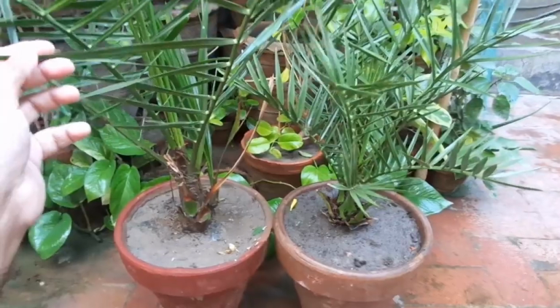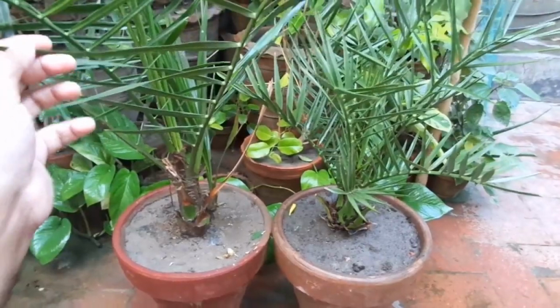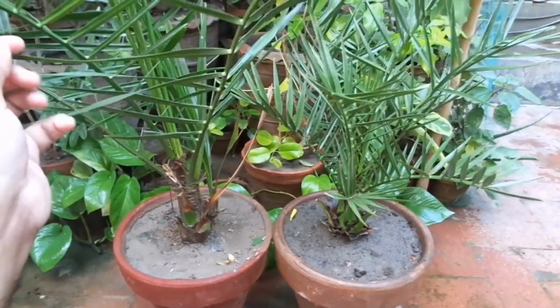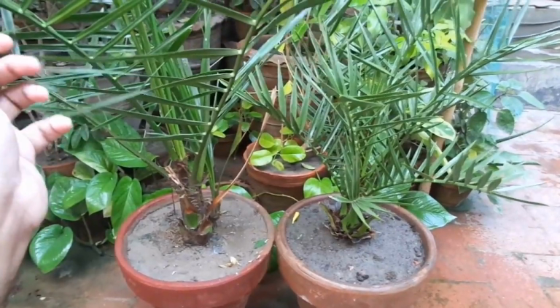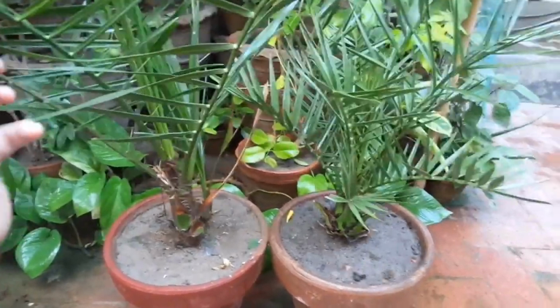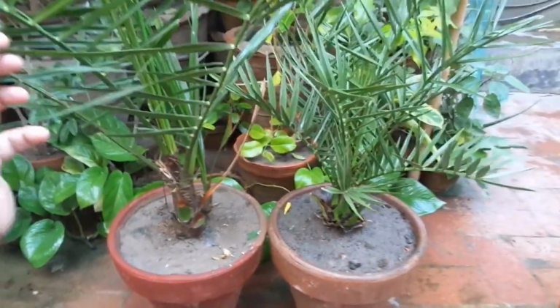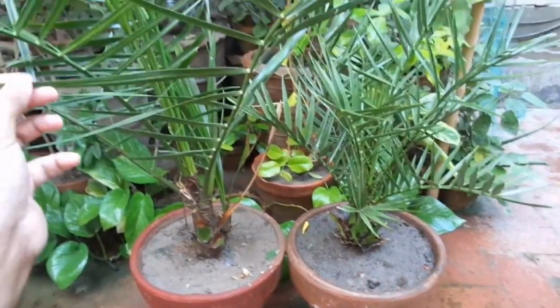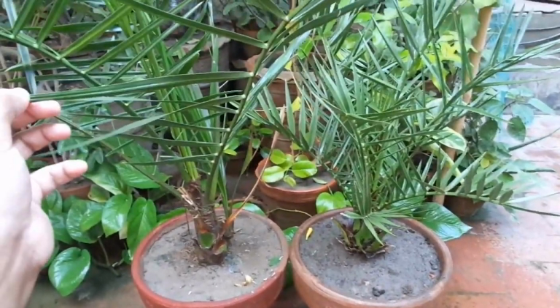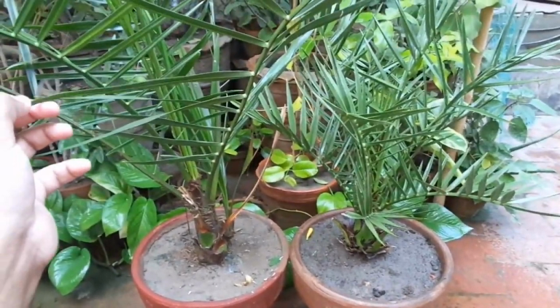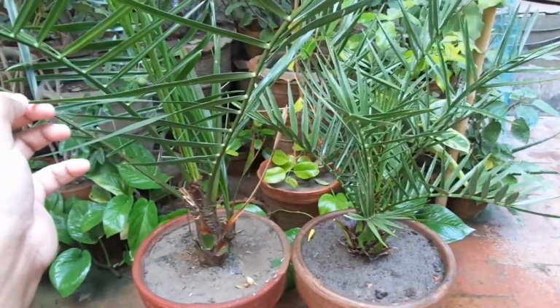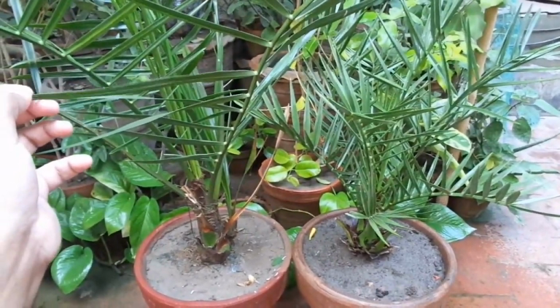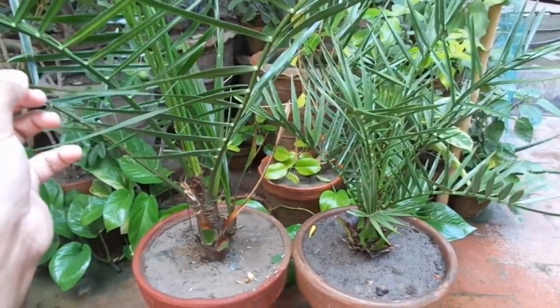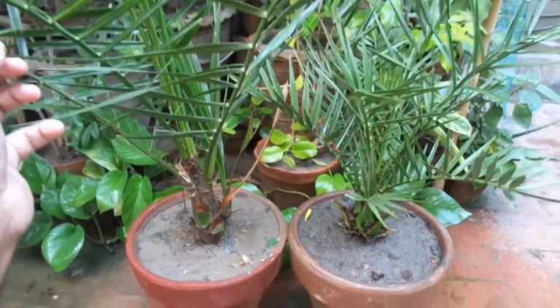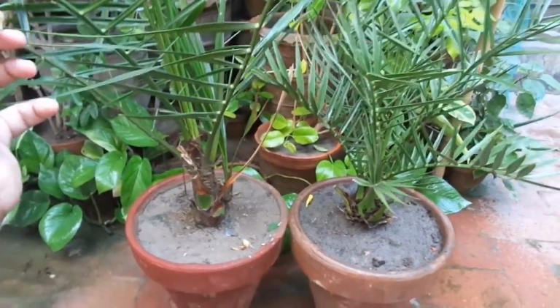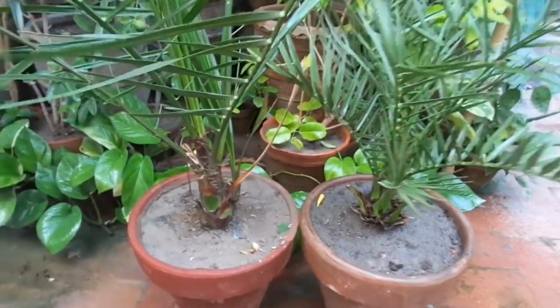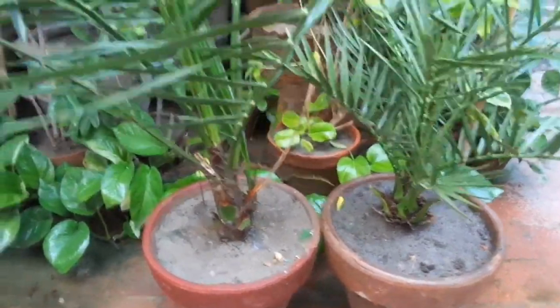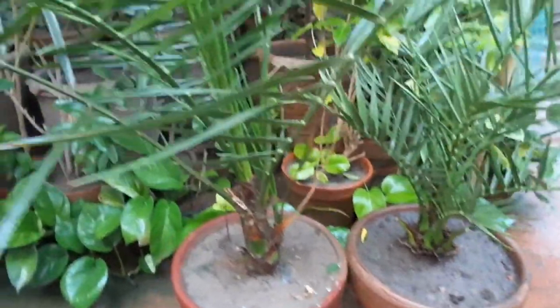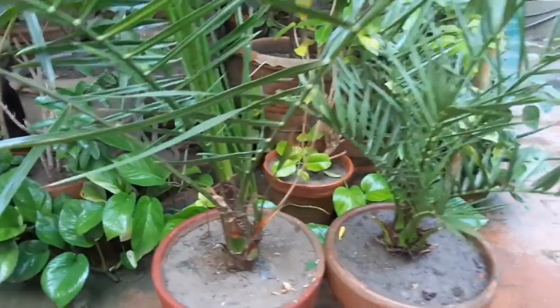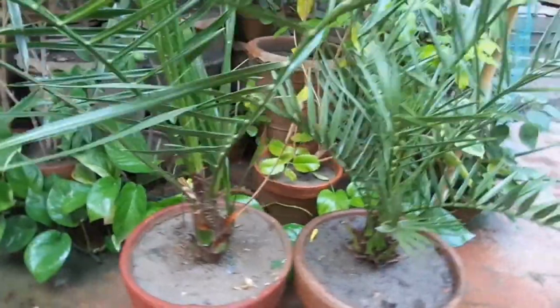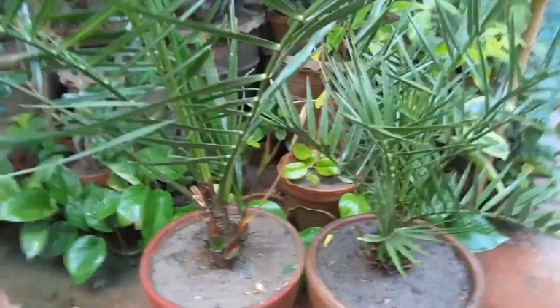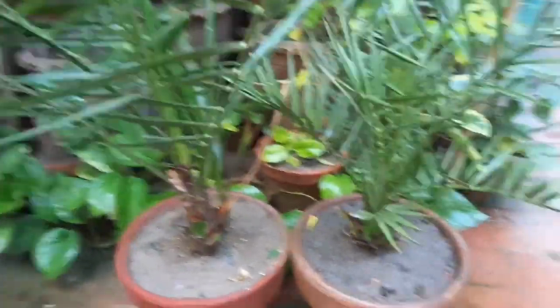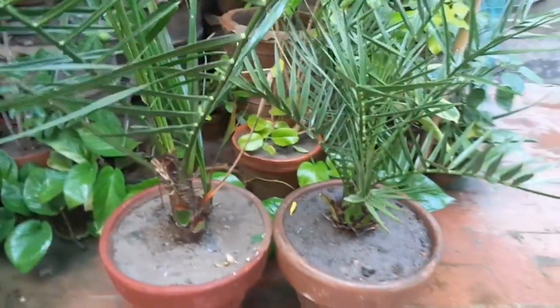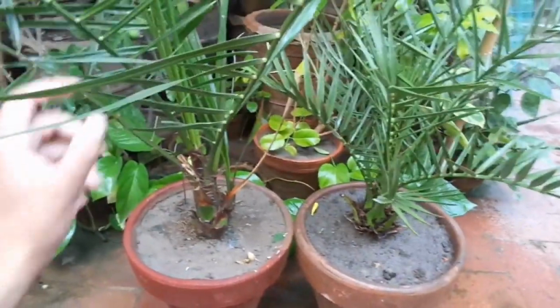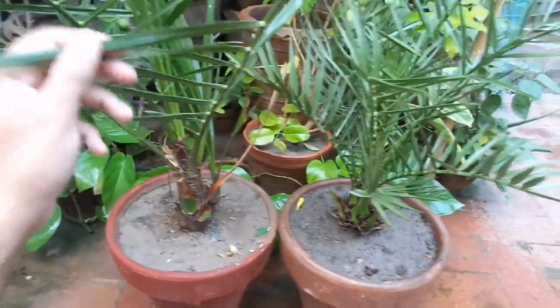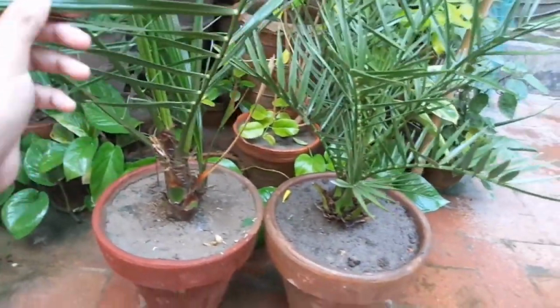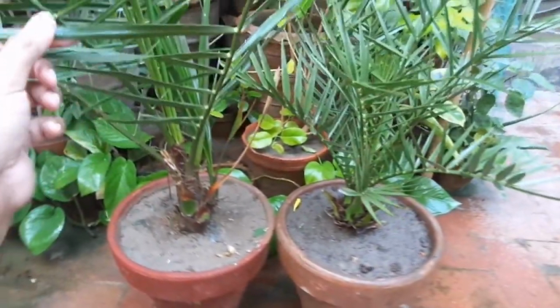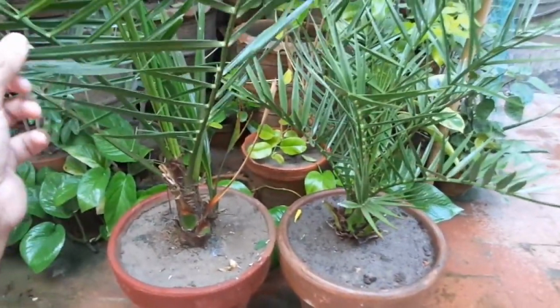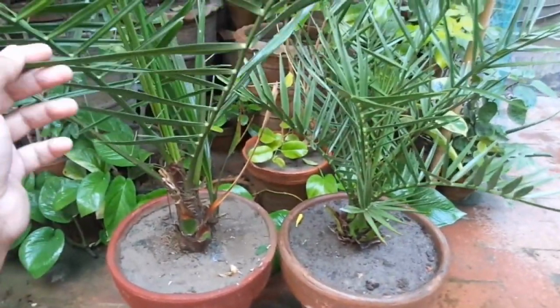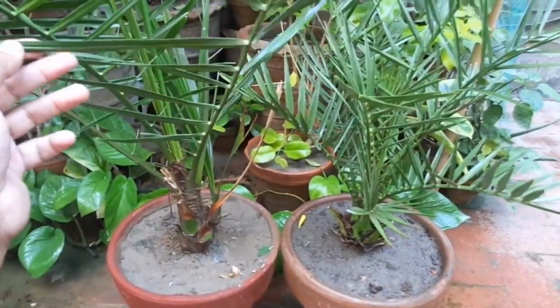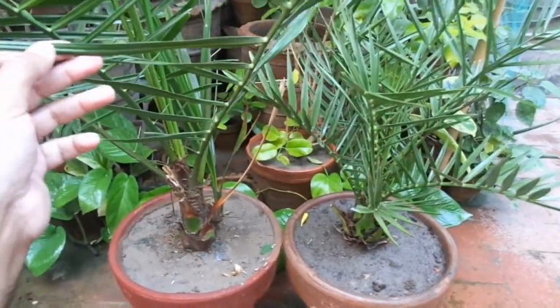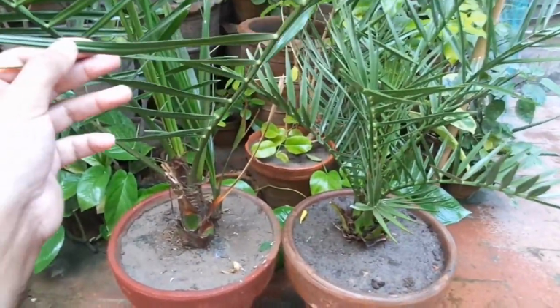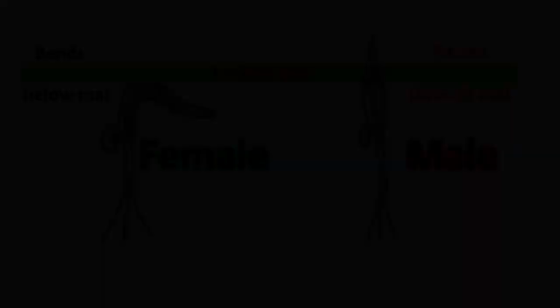Hello friends, in this video I will show you 4 steps to identify either your seed grown date palm is a male date palm or a female date palm. So let's start.